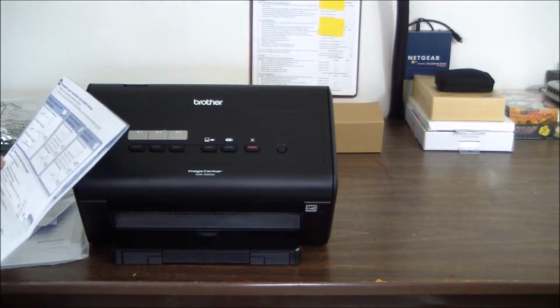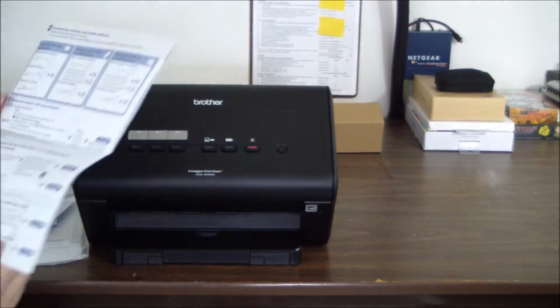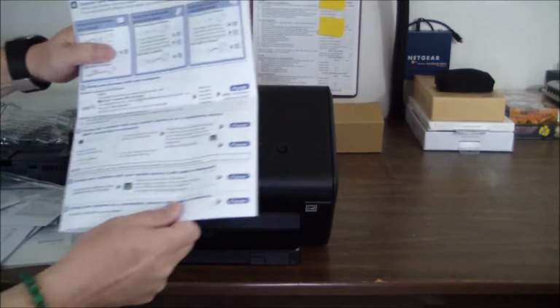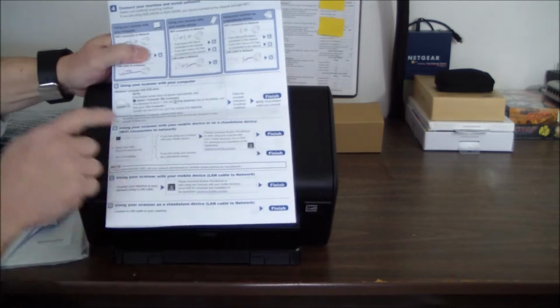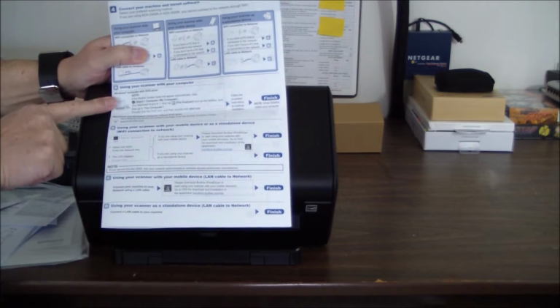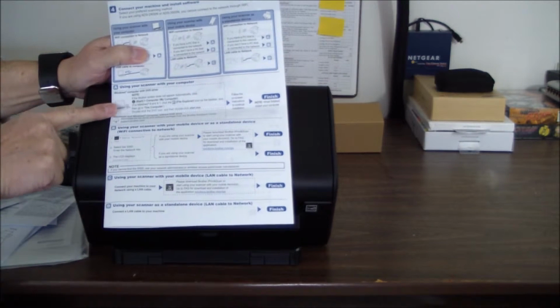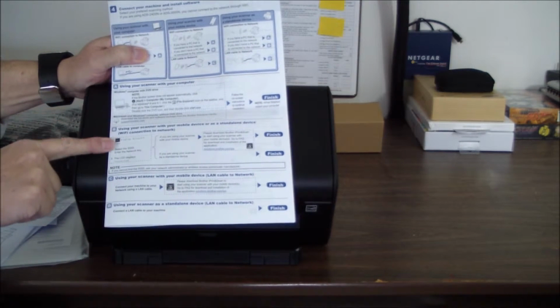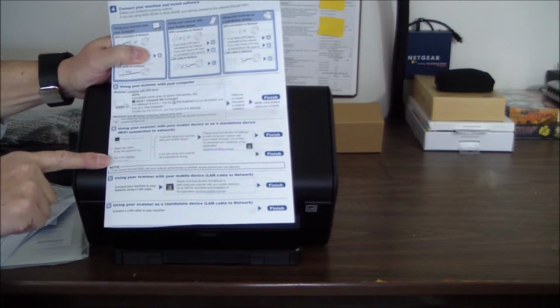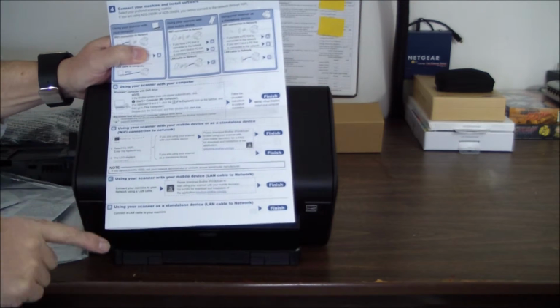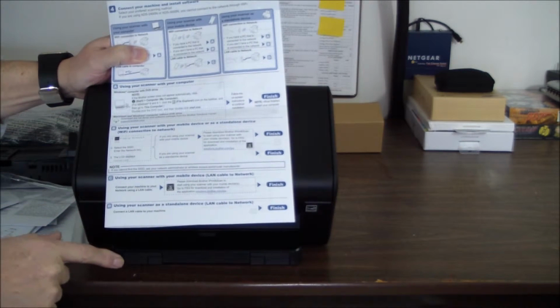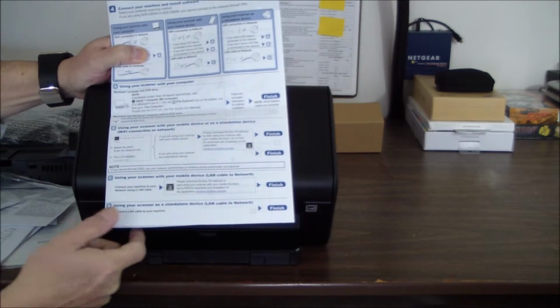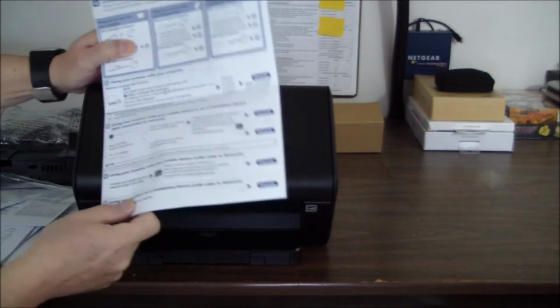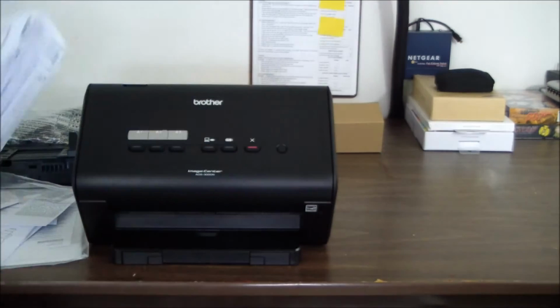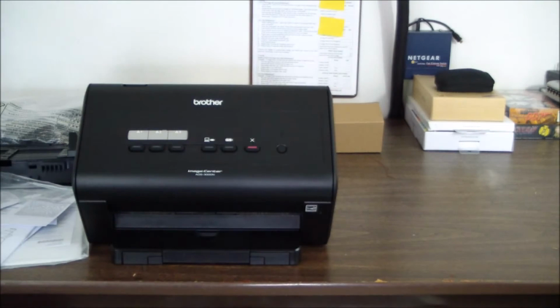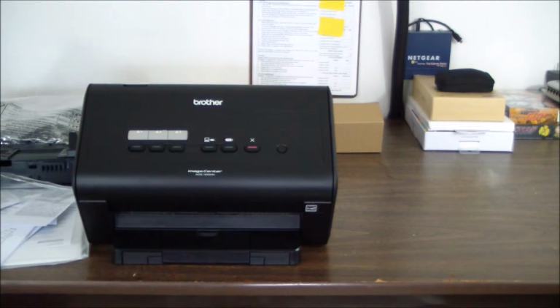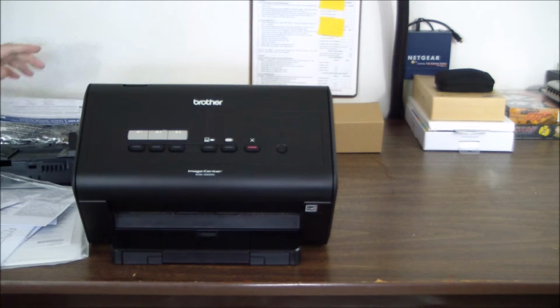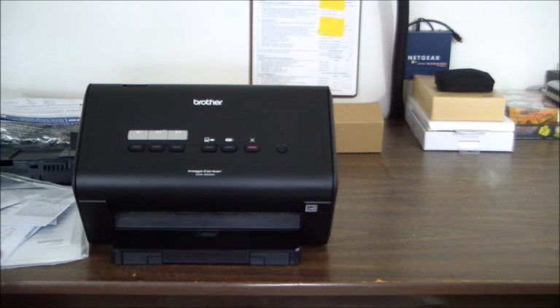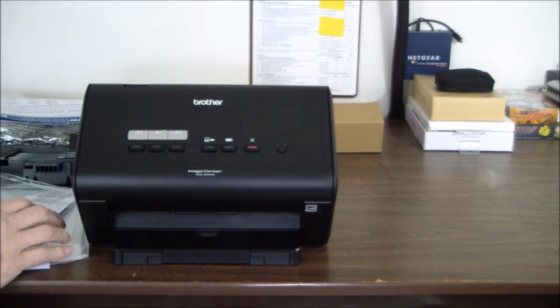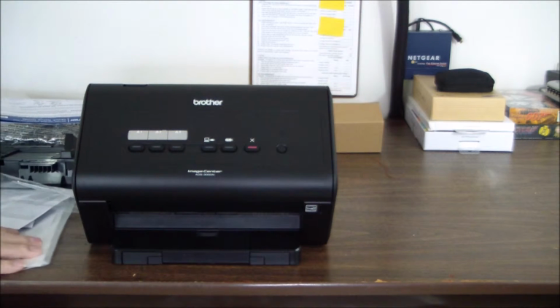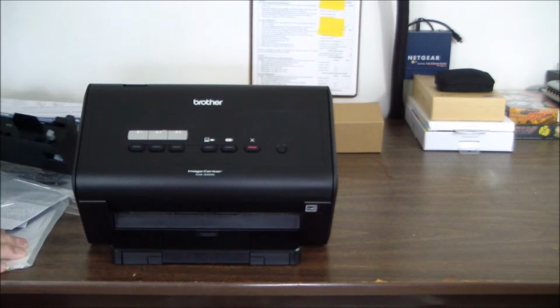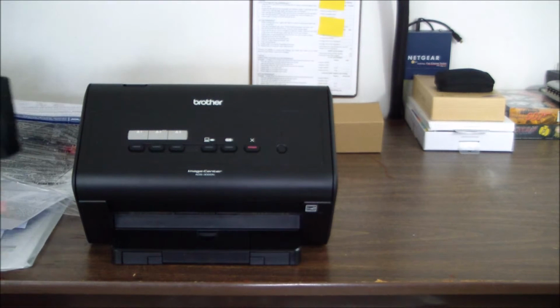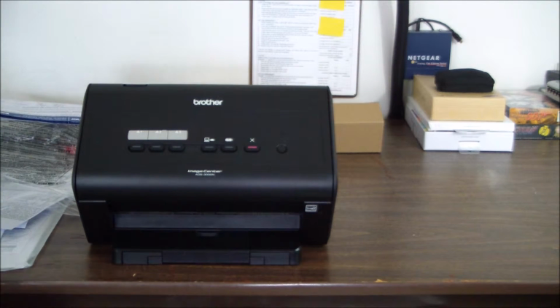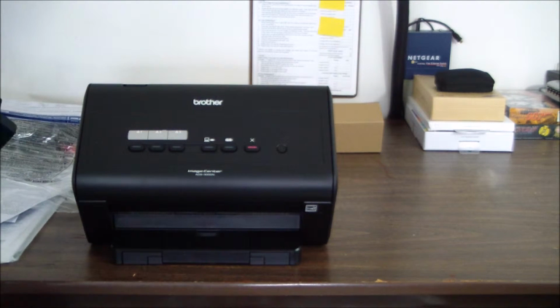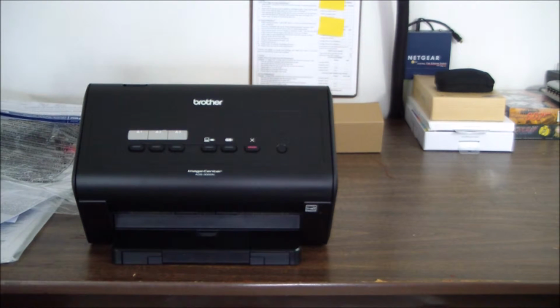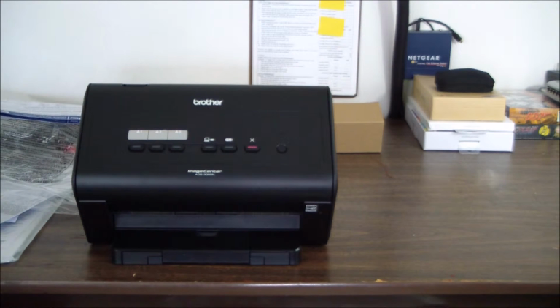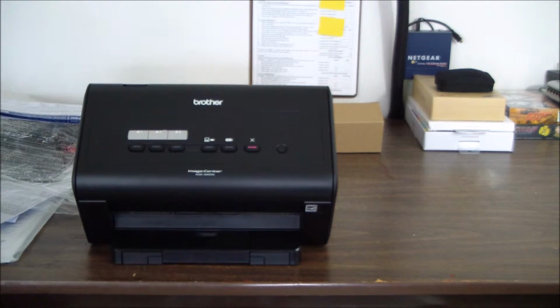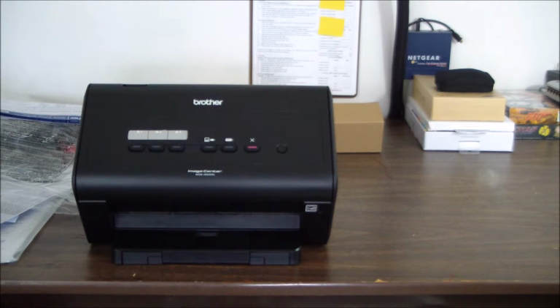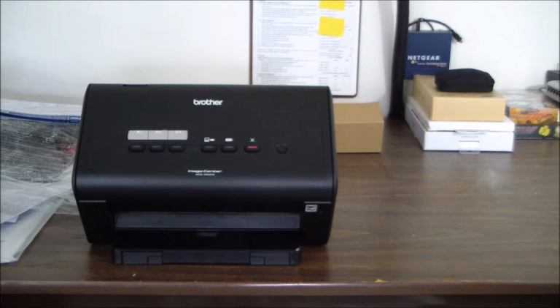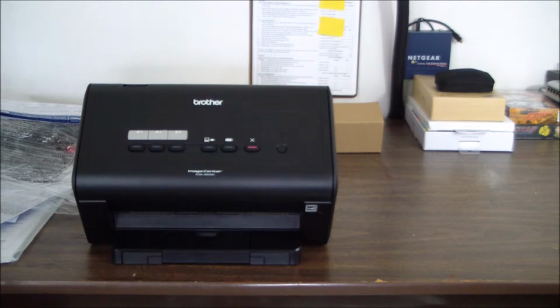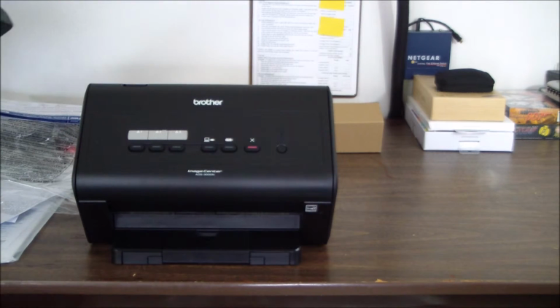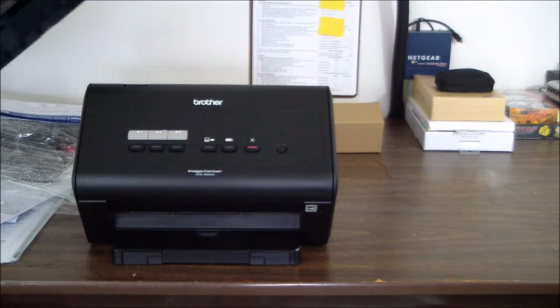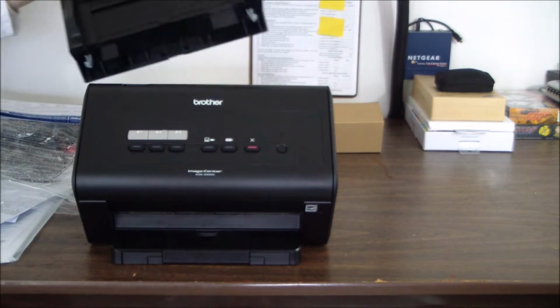The guide briefly tells you how to use it in four steps, but there's a lot more to it than that. Basically if you're pulling scans from your PC, it's straightforward — just like any MFP.